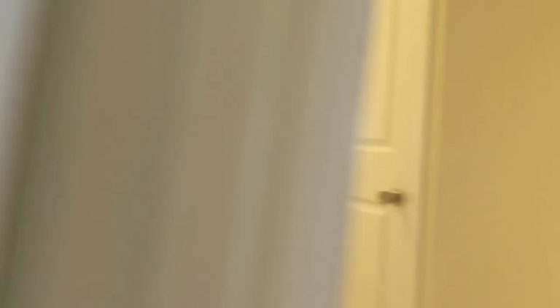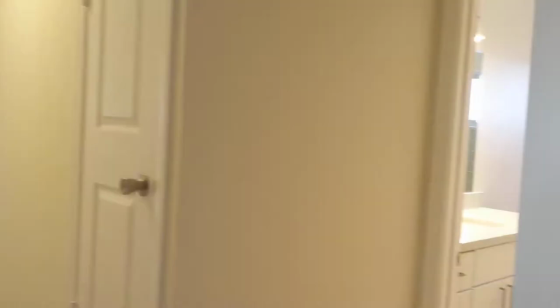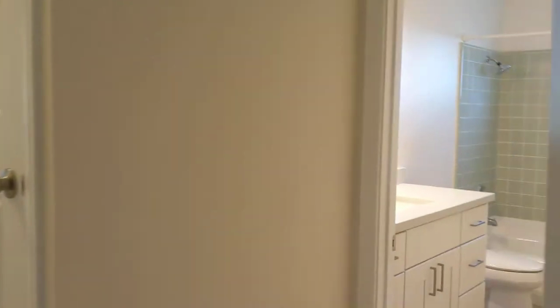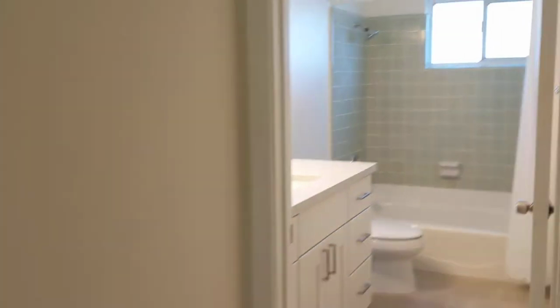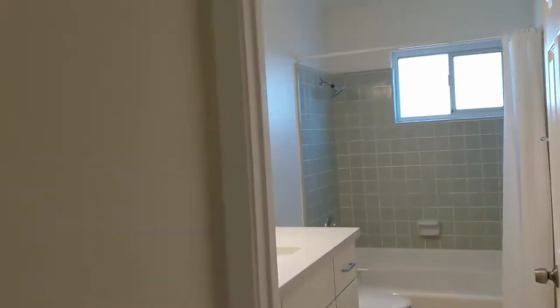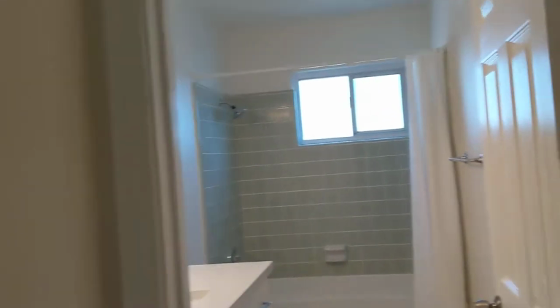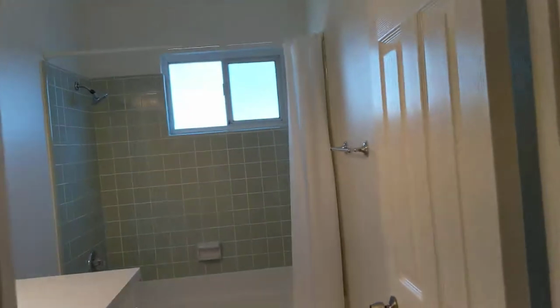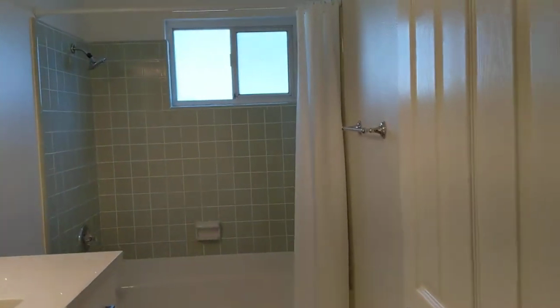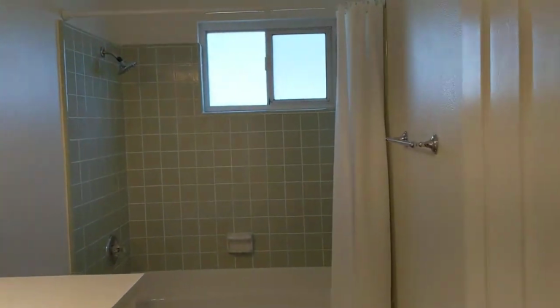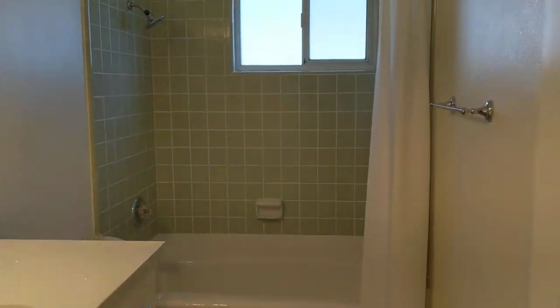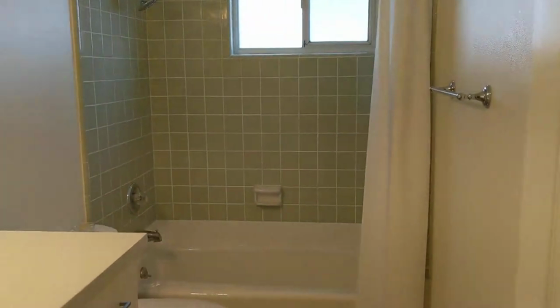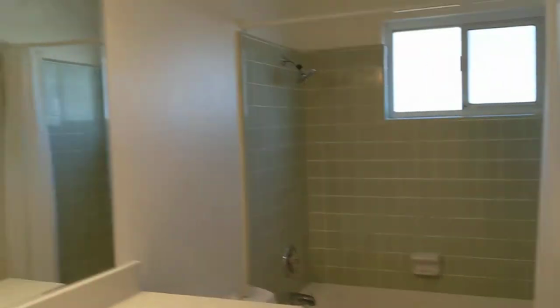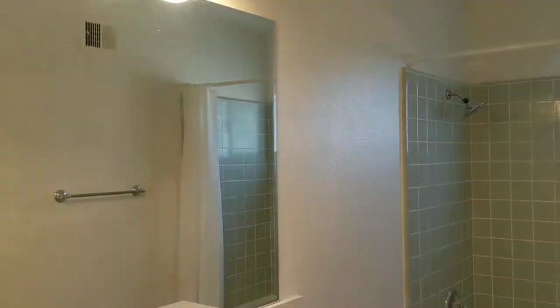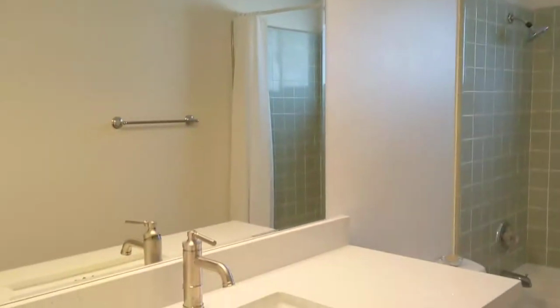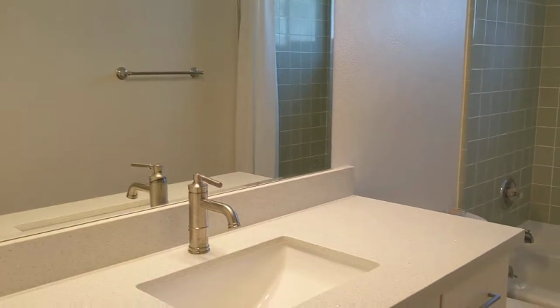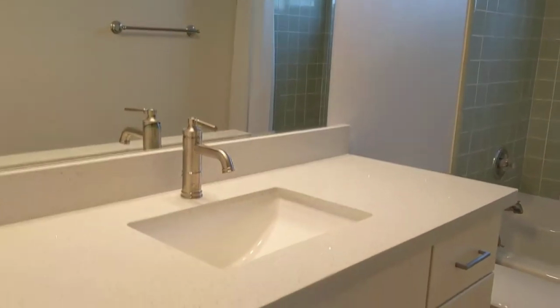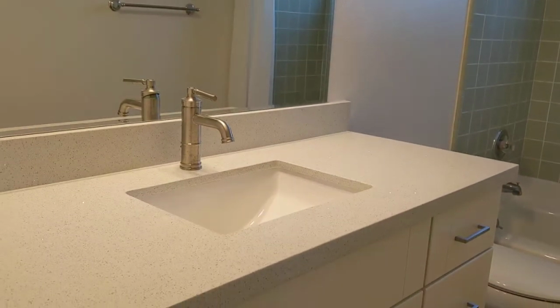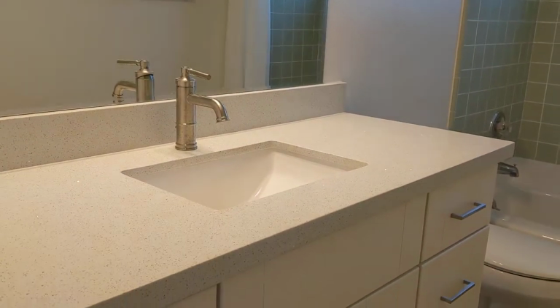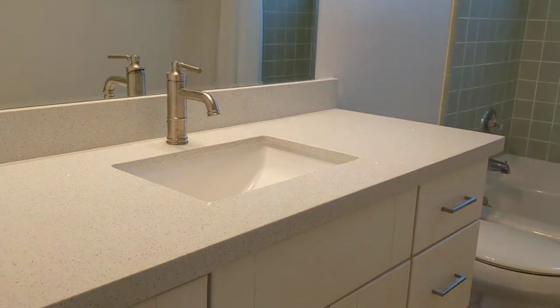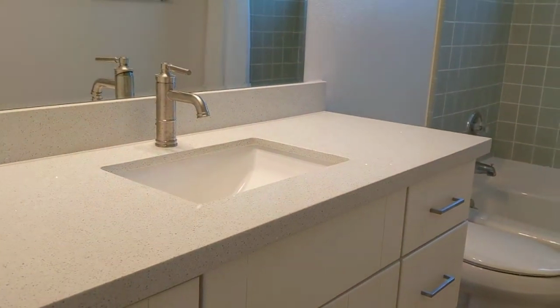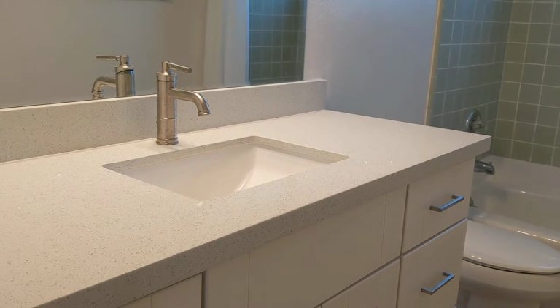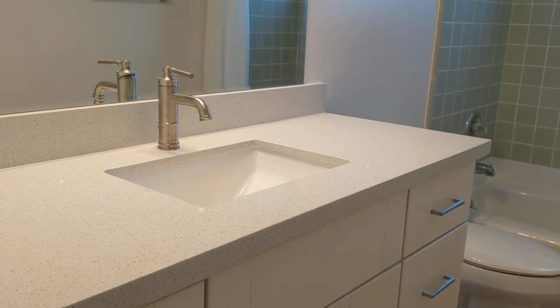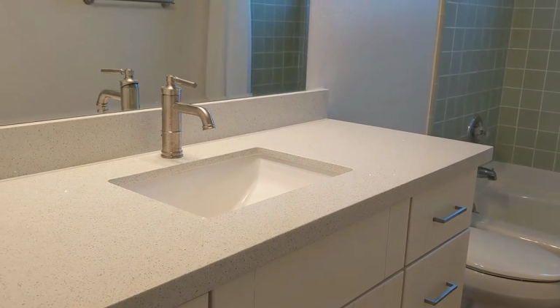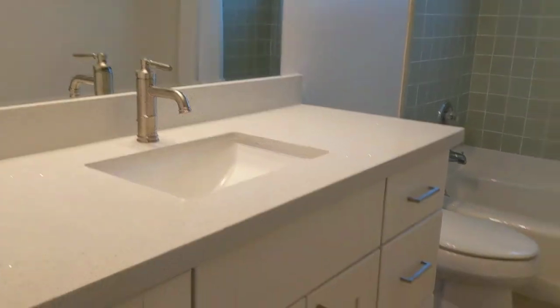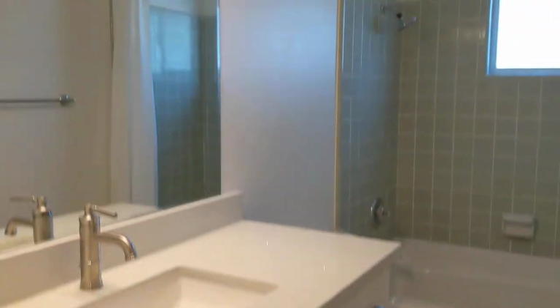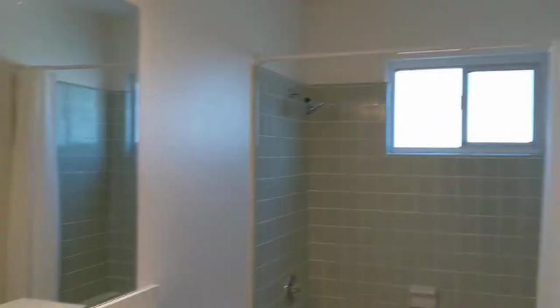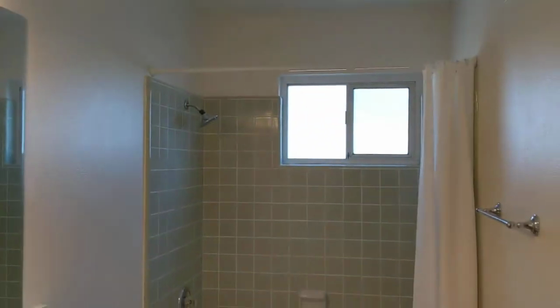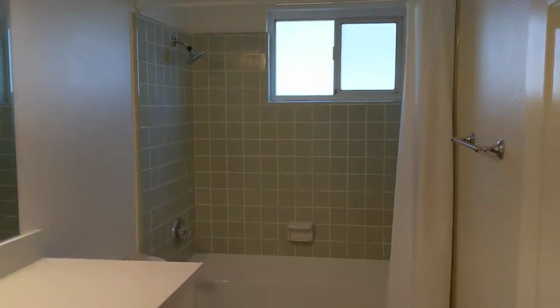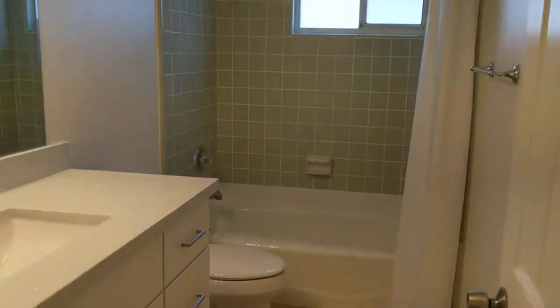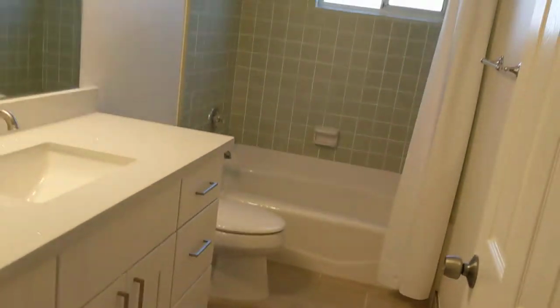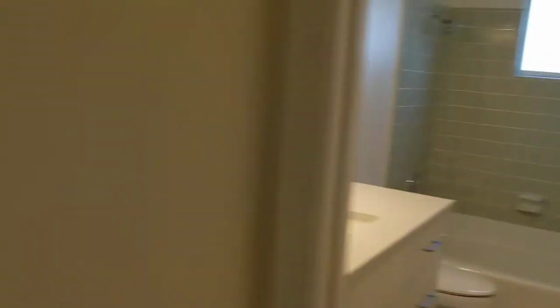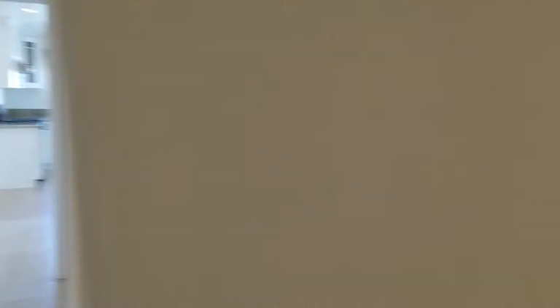Then you have the hallway bath here. You've got the tub shower, remodeled counters, new fixtures. Really nice look.